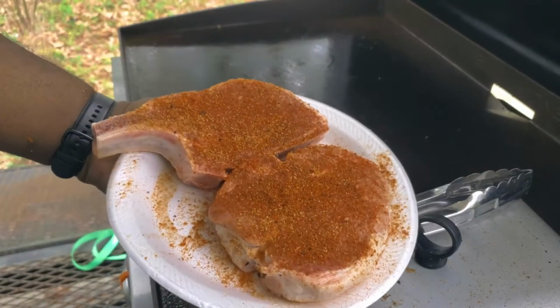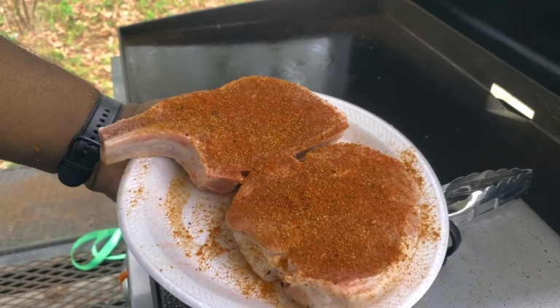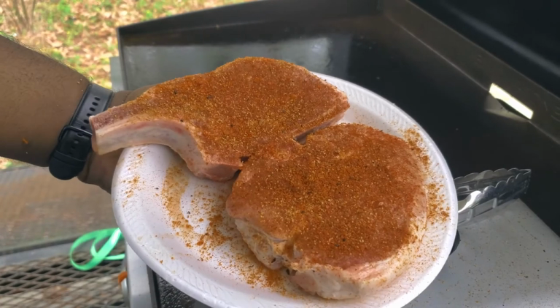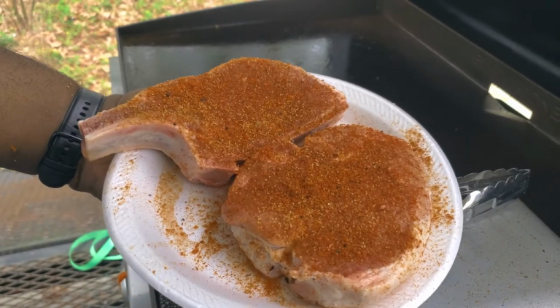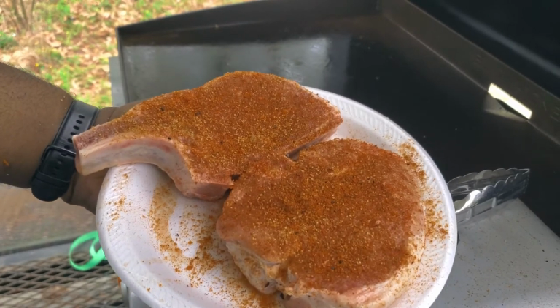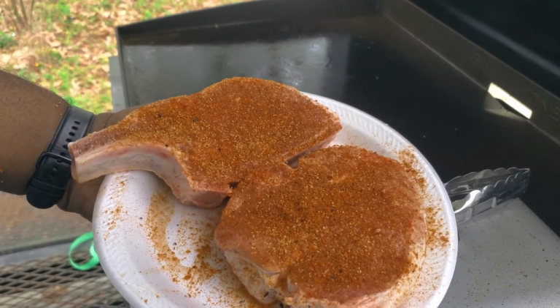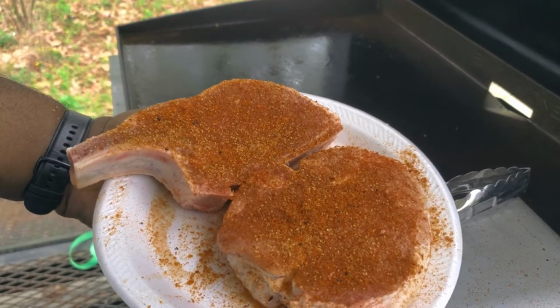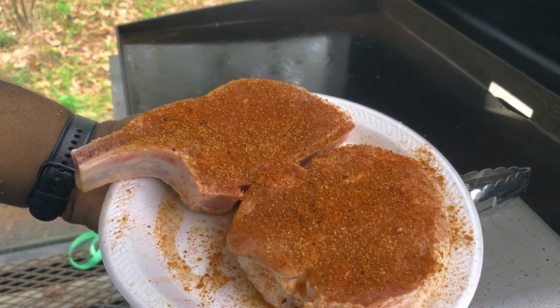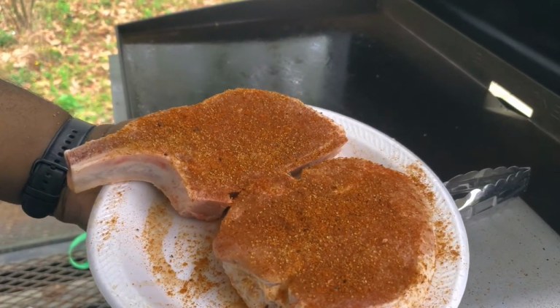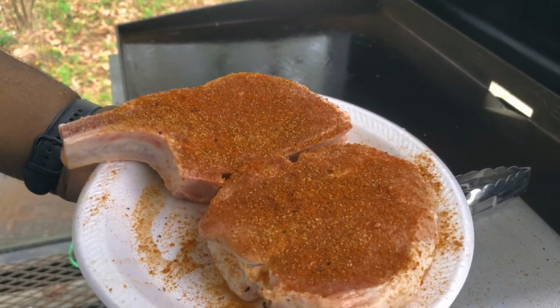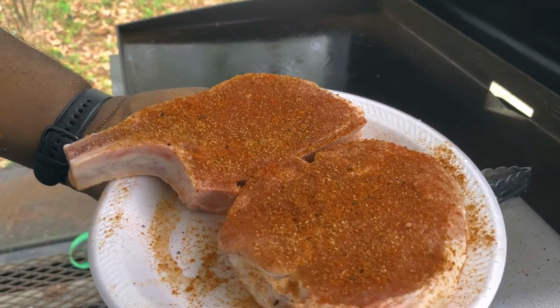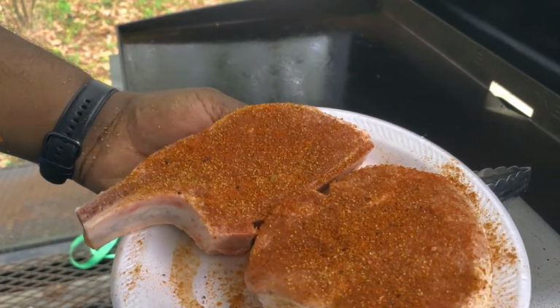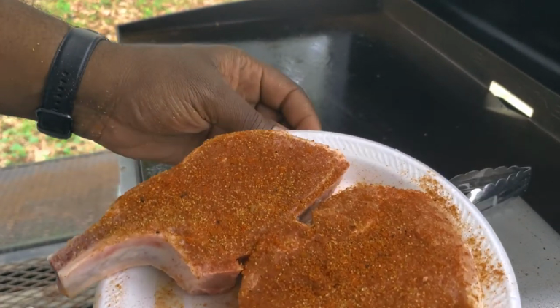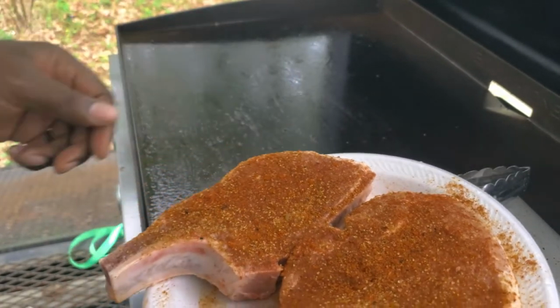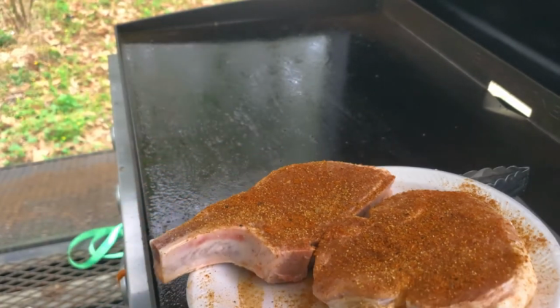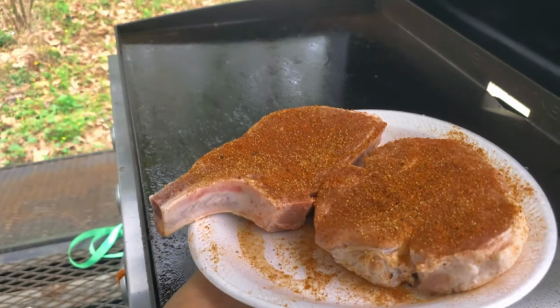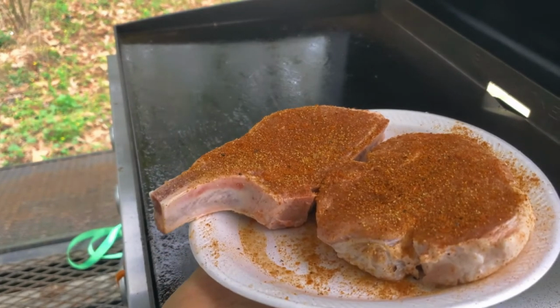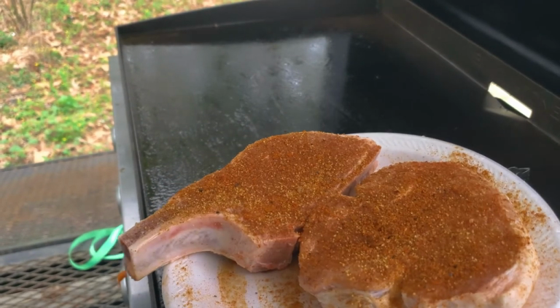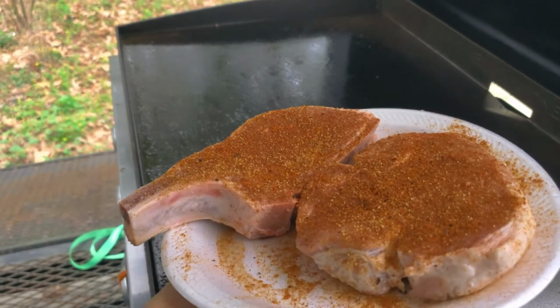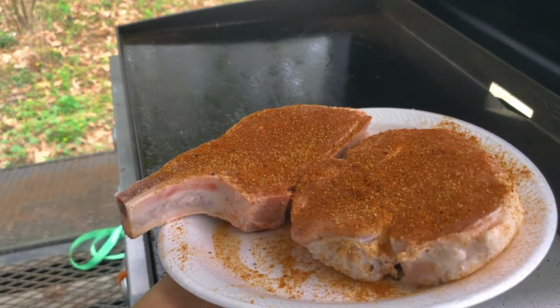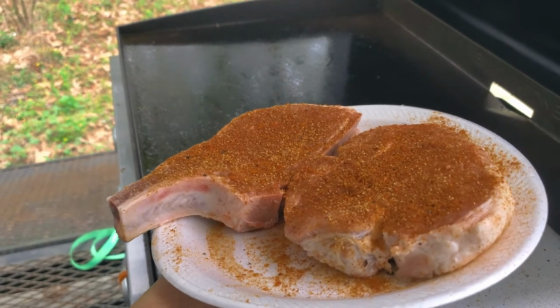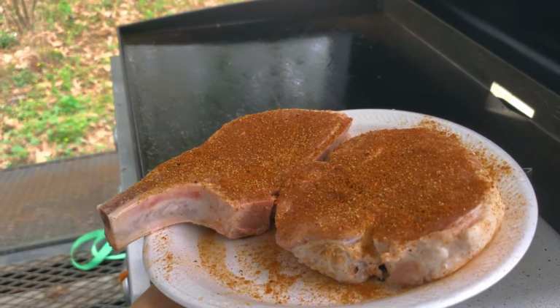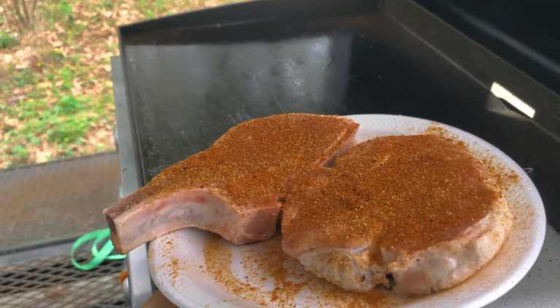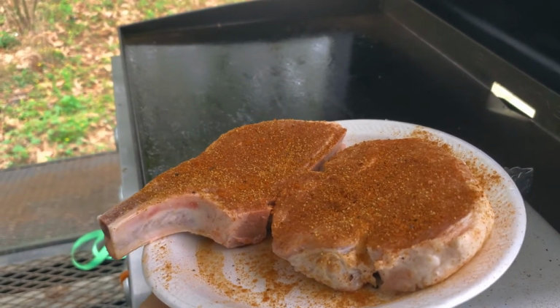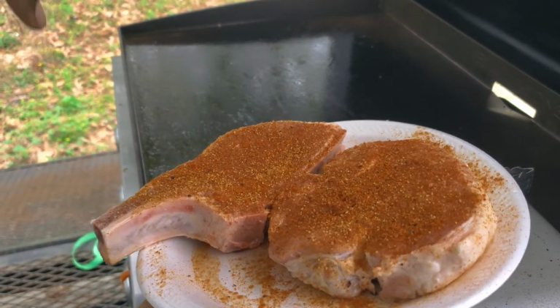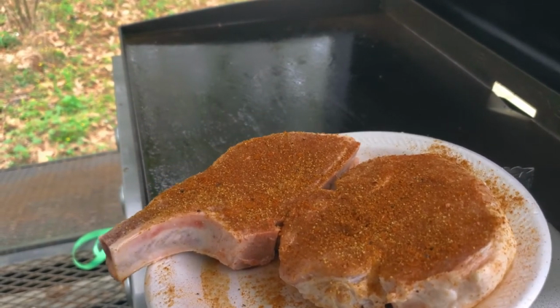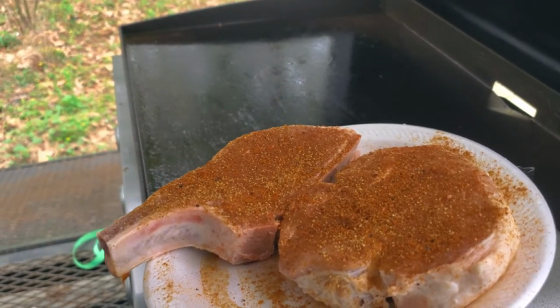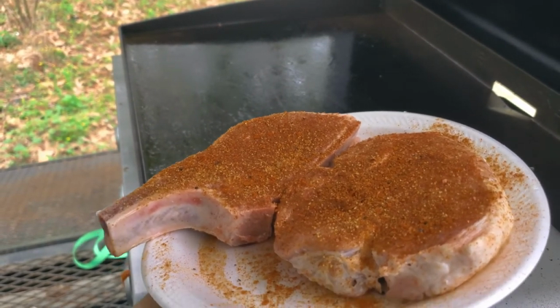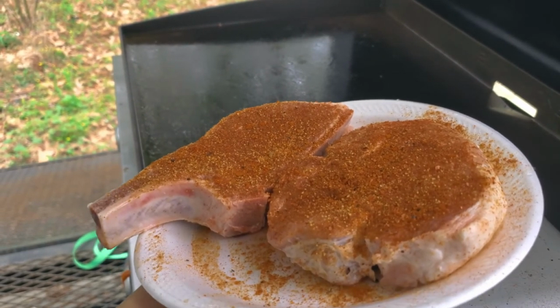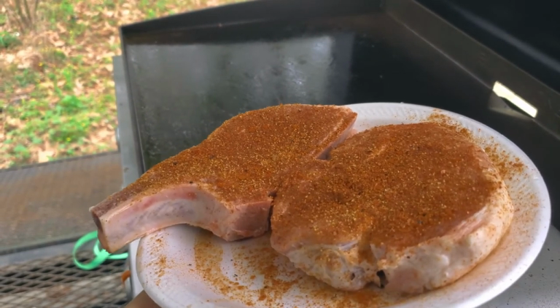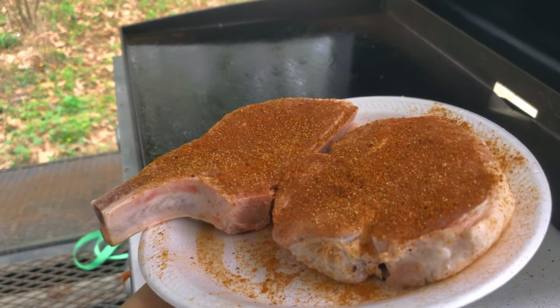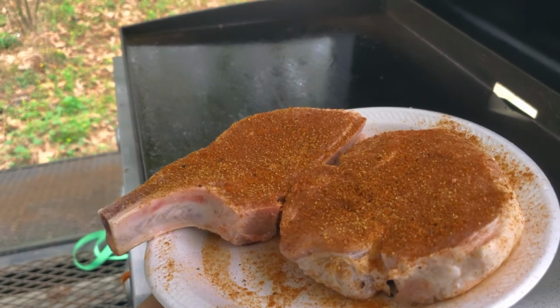Alright, got those seasoned up and ready to go. We're going to go ahead and throw one on the griddle and throw the other in the air fryer, get them cooked down just right, then take a cut in and let you guys see the results.